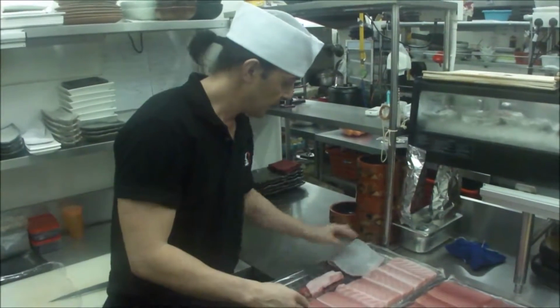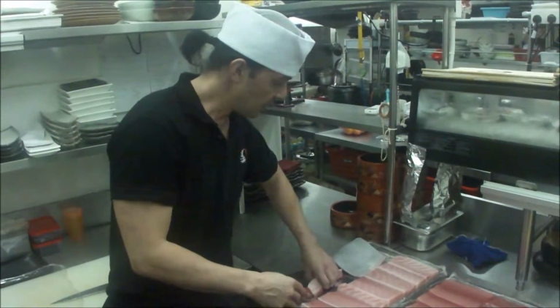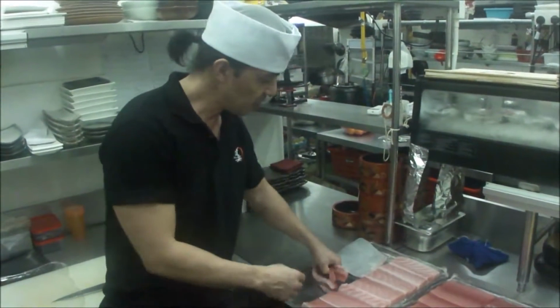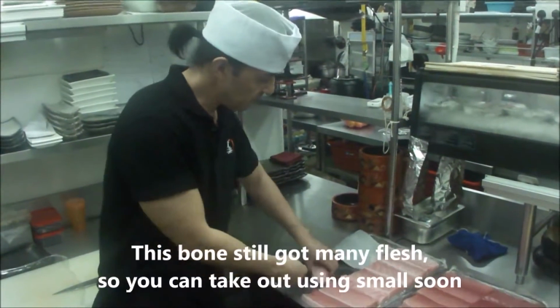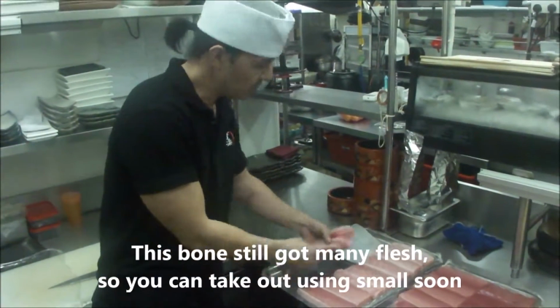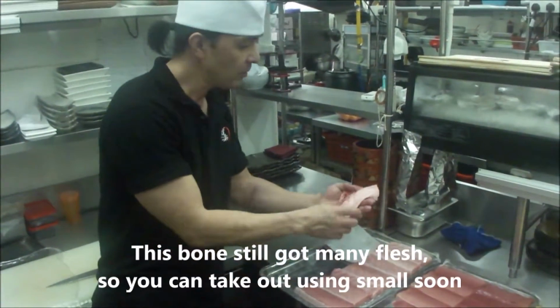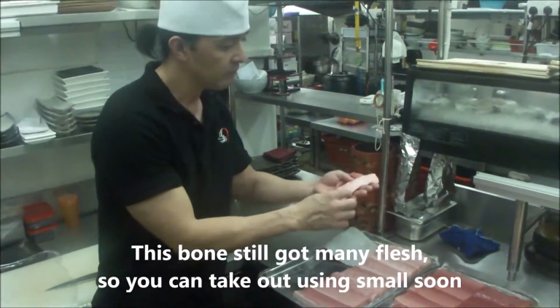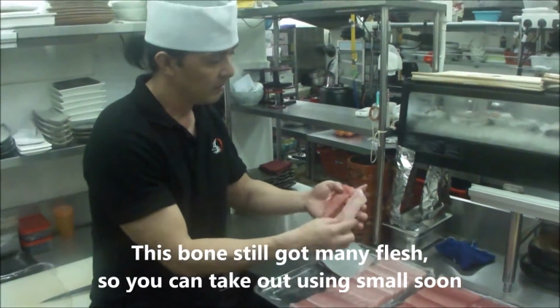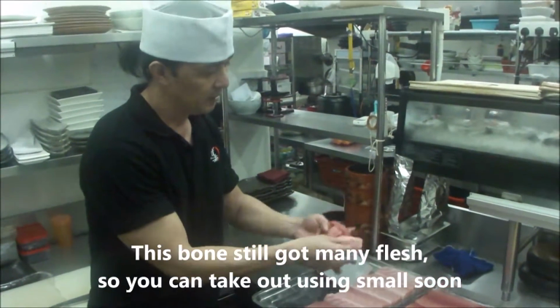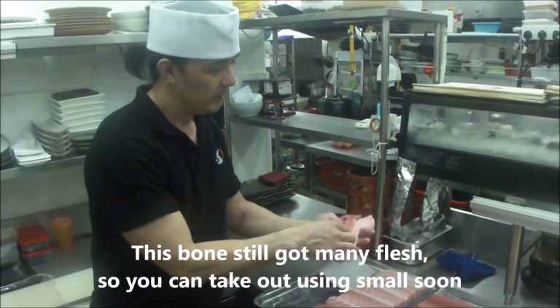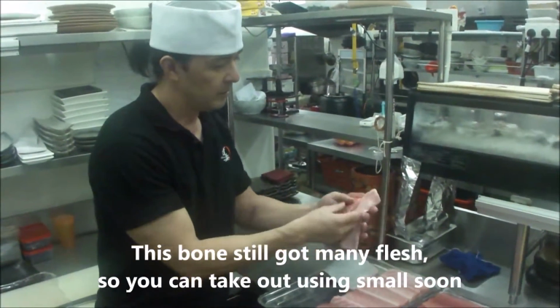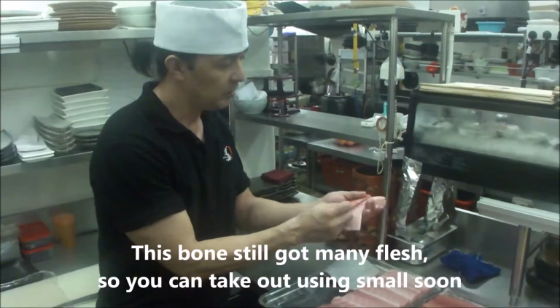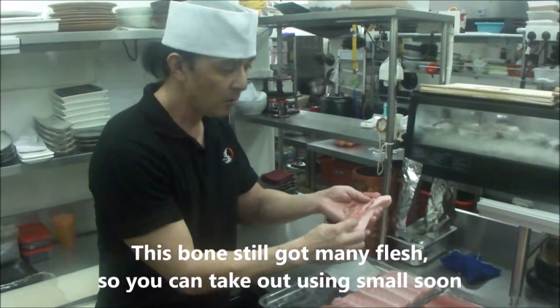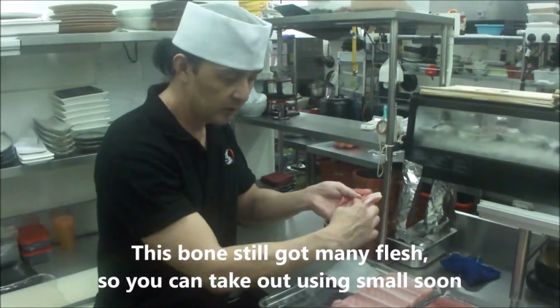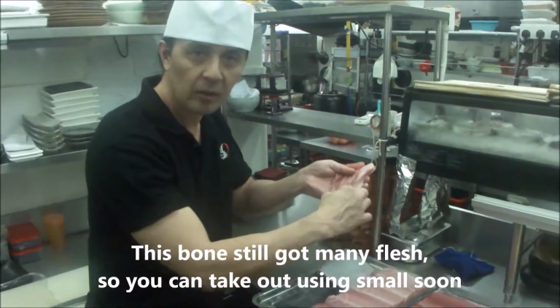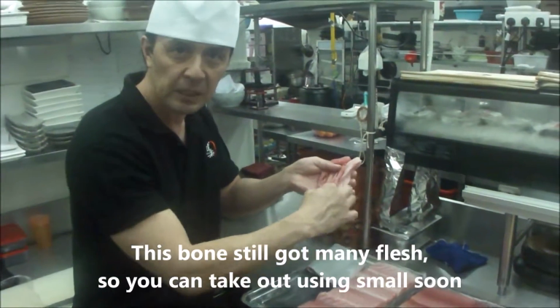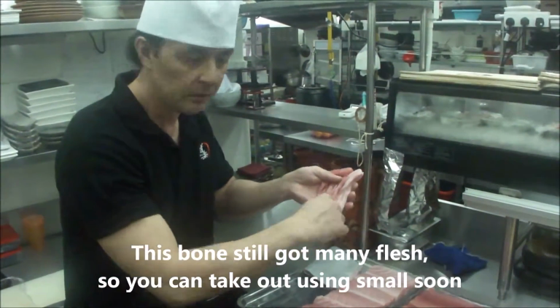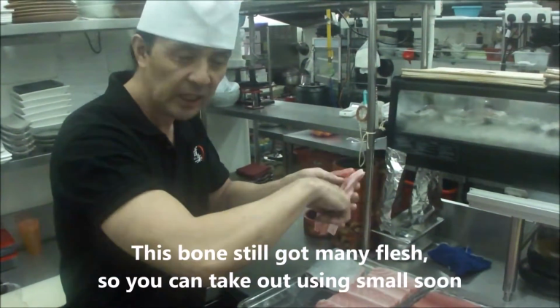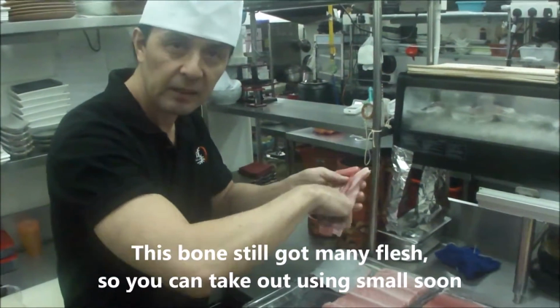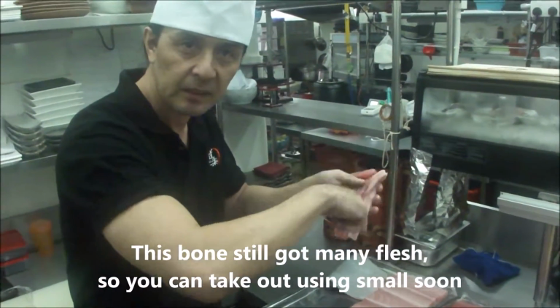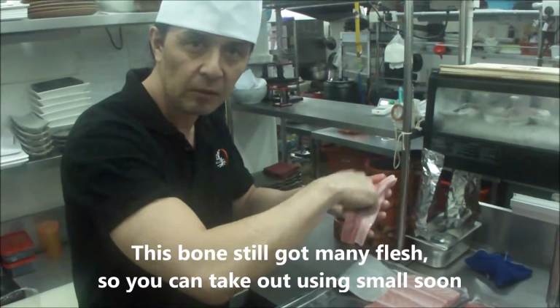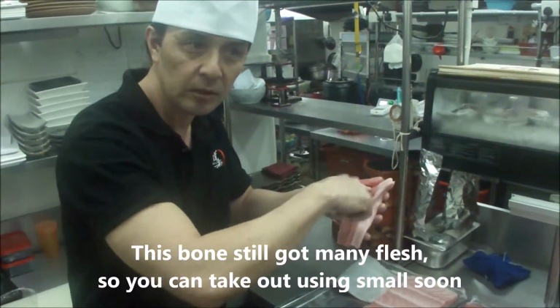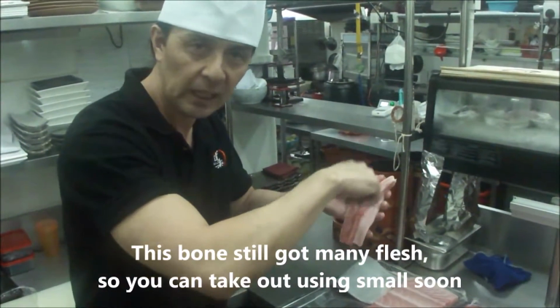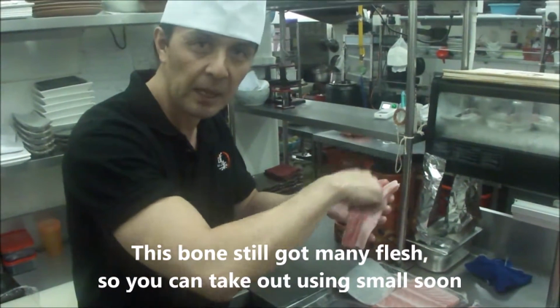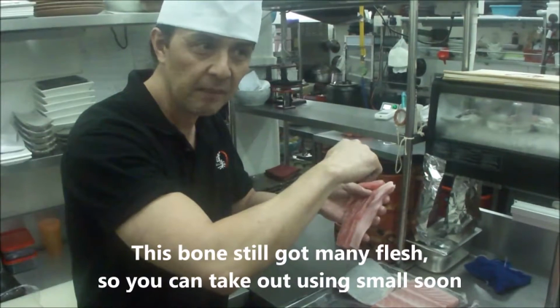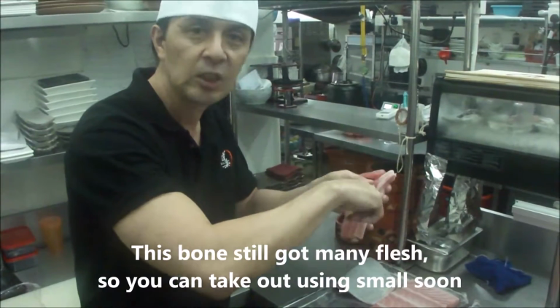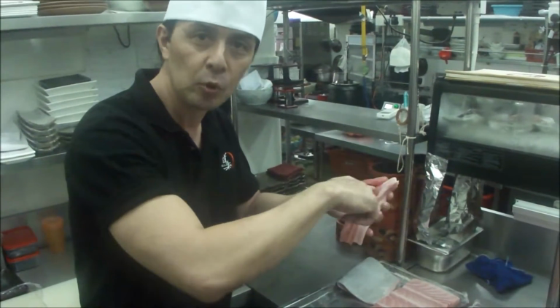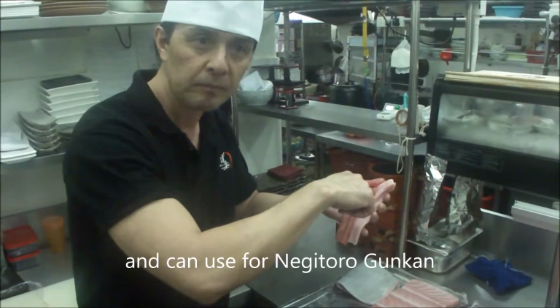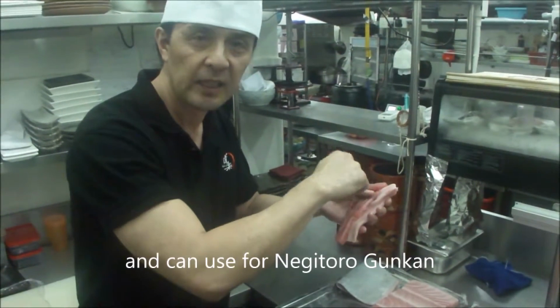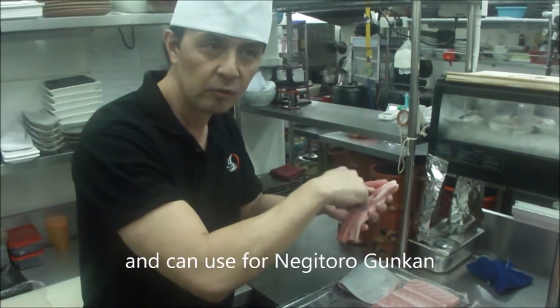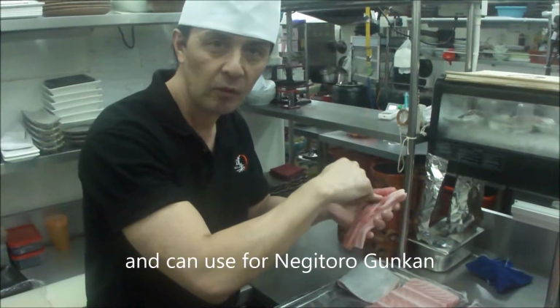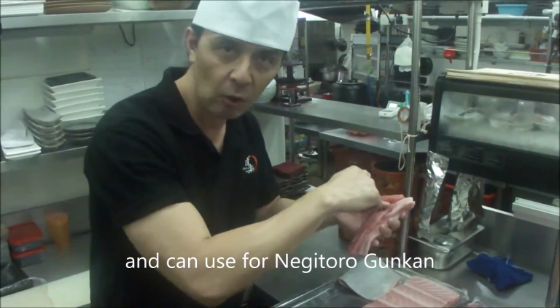Okay, this one — bondo. With bondo, still got that meat. This one you can take by spoon and can use for negitoro.